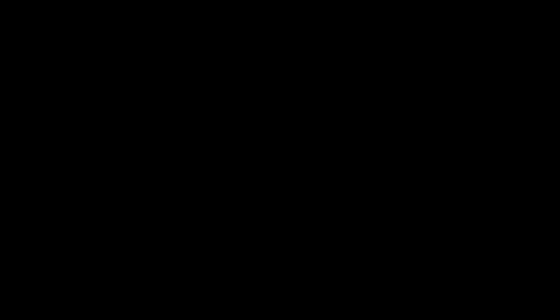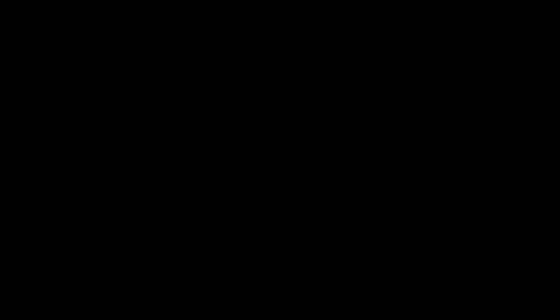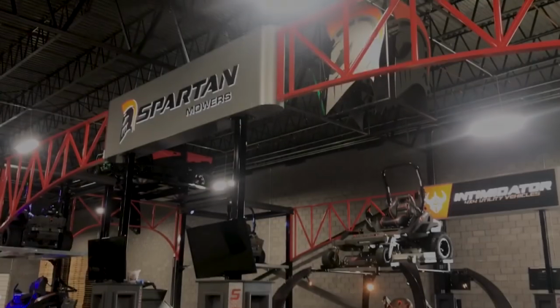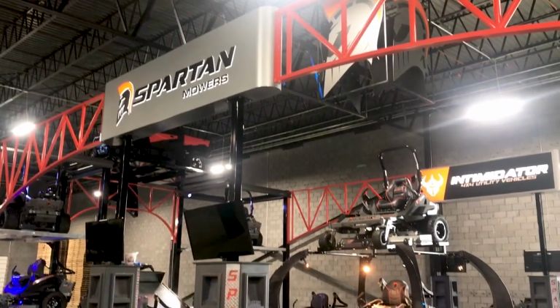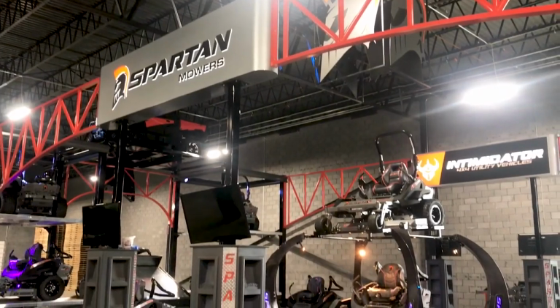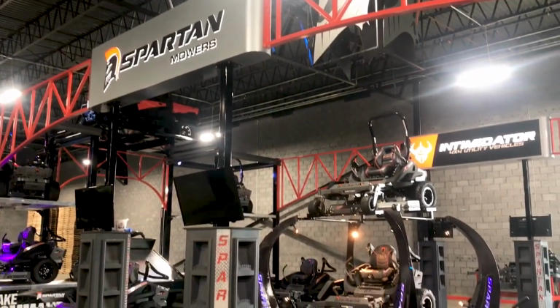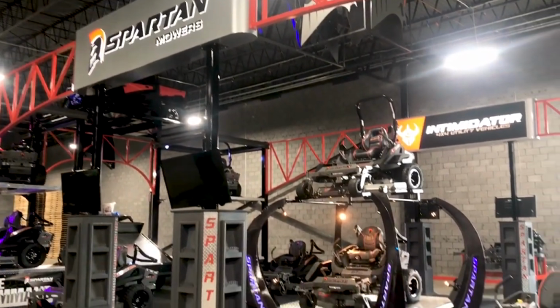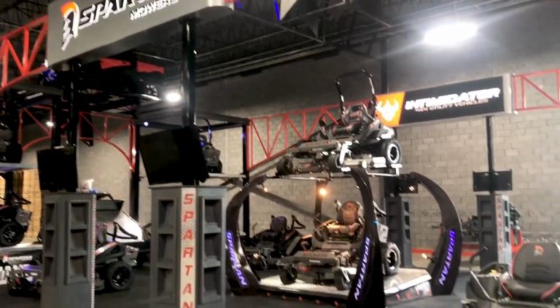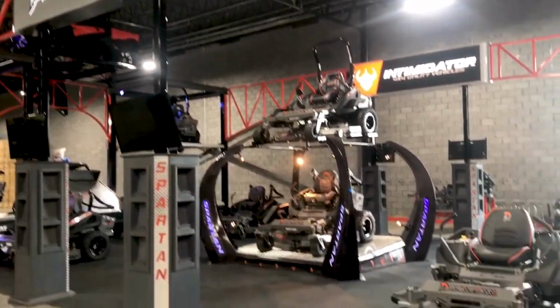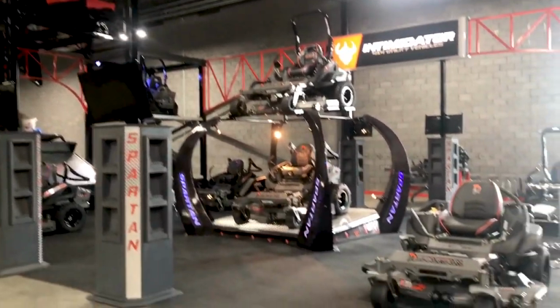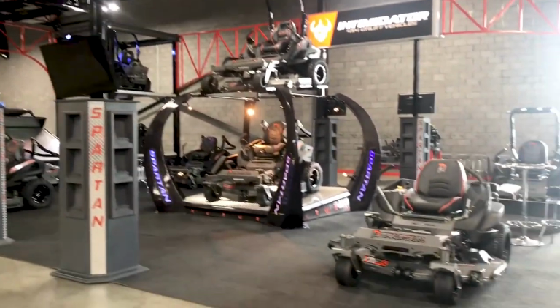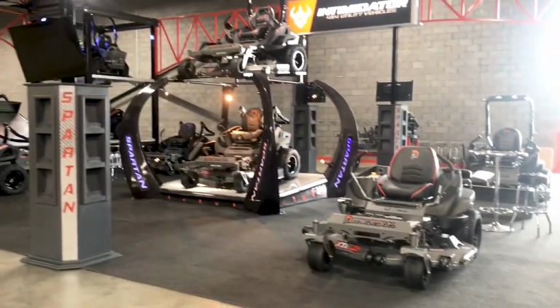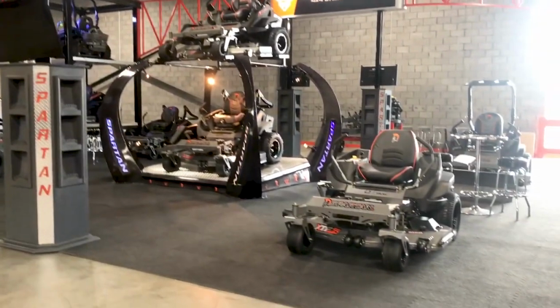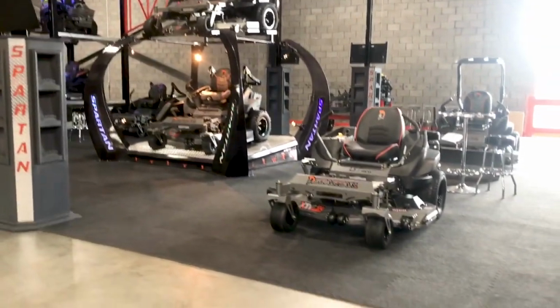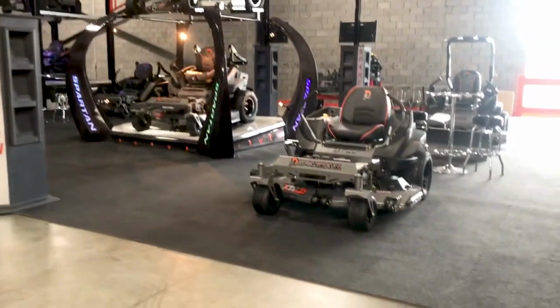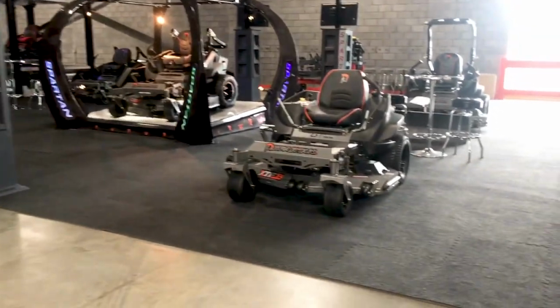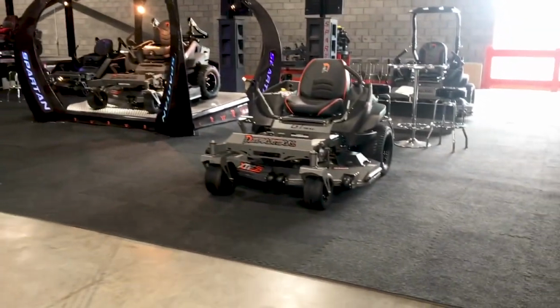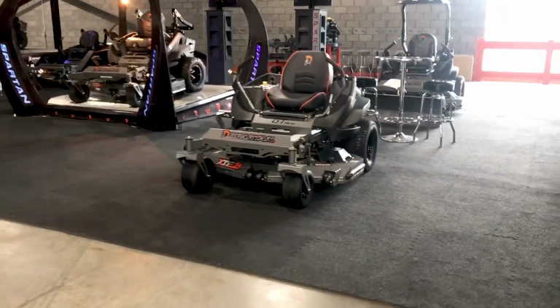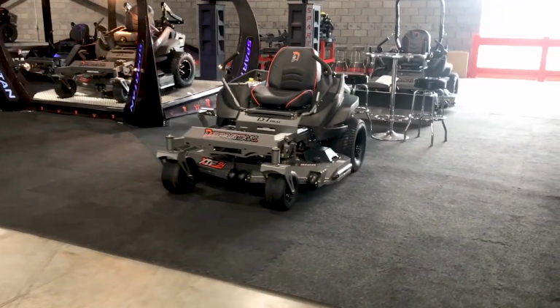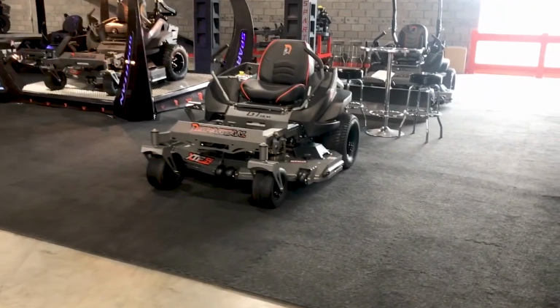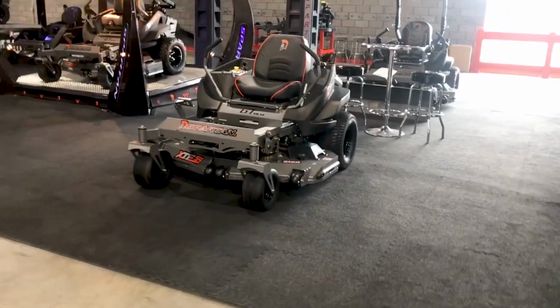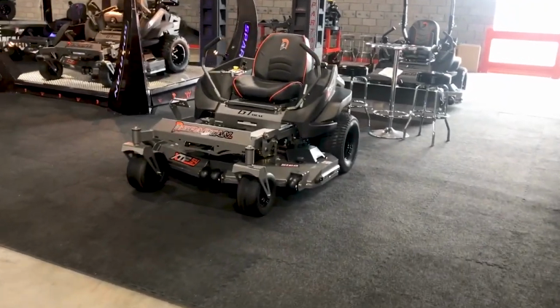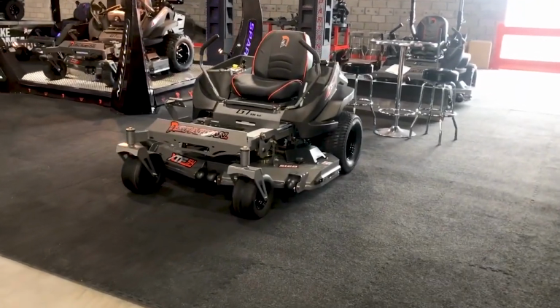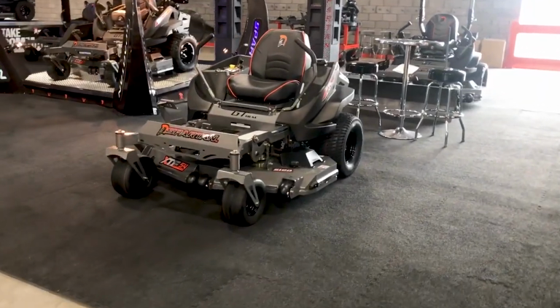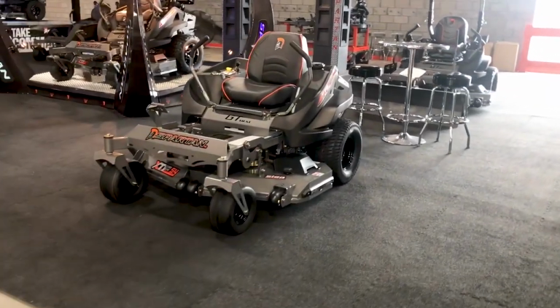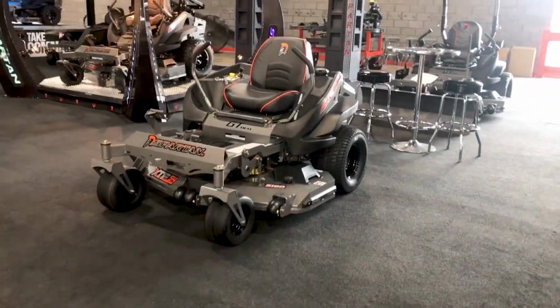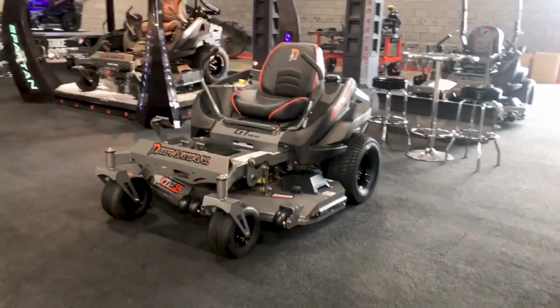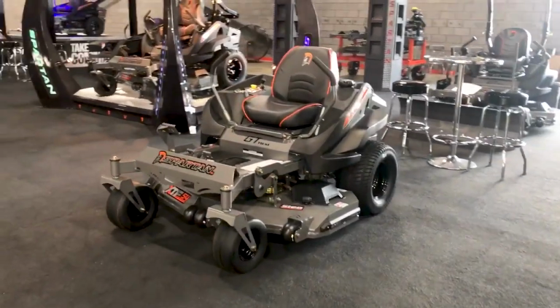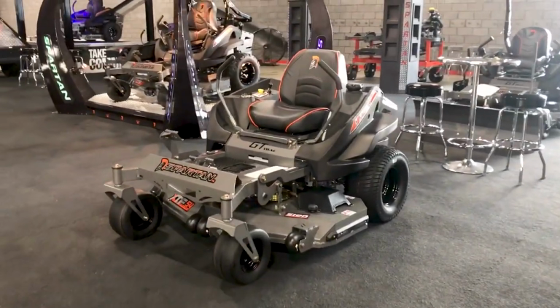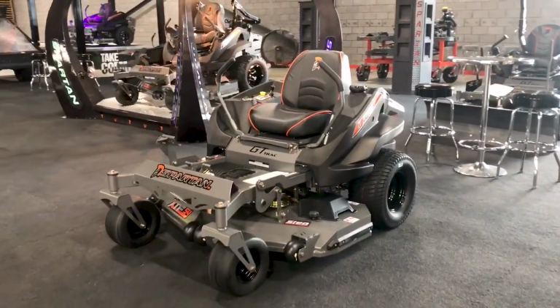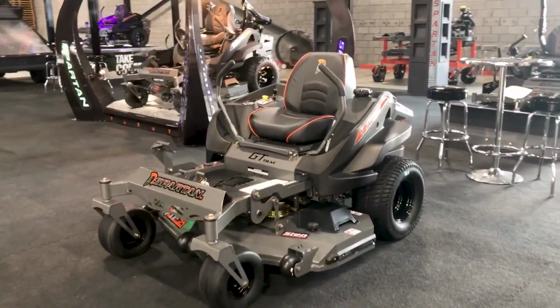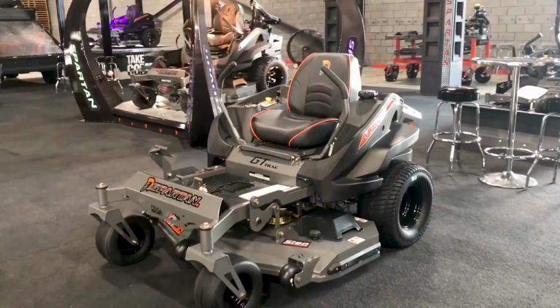This is Mike Mitchell with Spartan Mowers. We just completed our 2019 annual dealer meeting and I'm going to give you some information about our 2020 product.